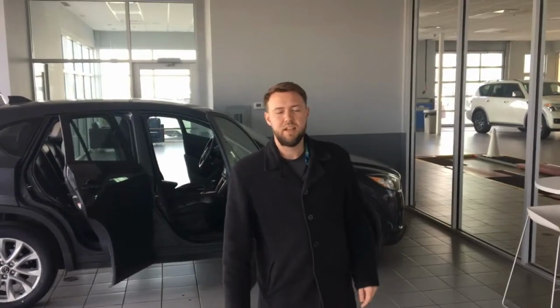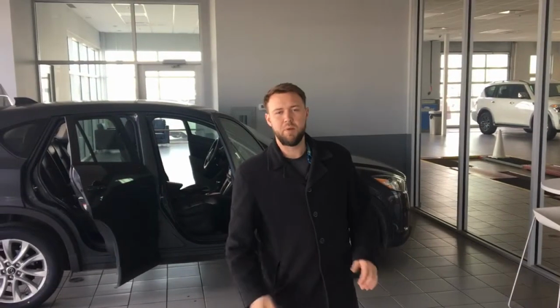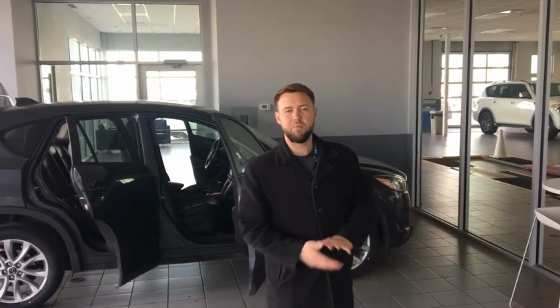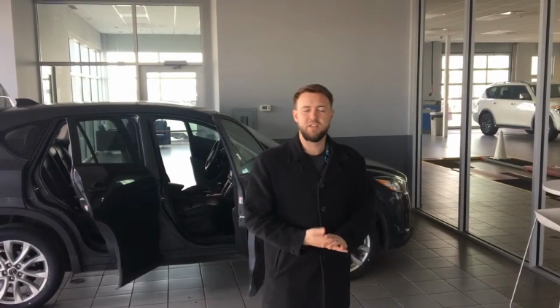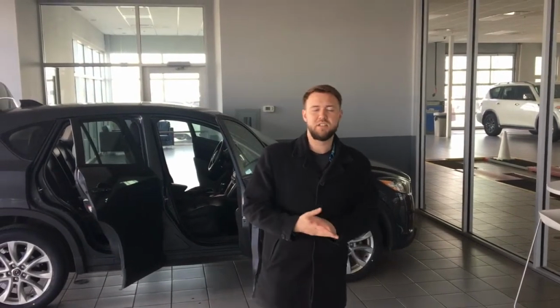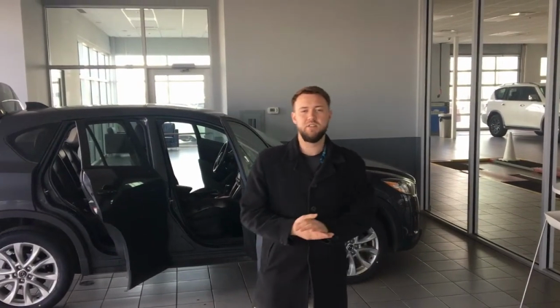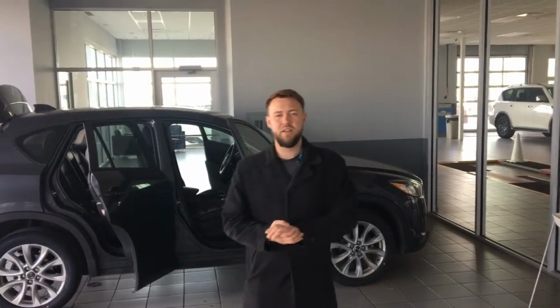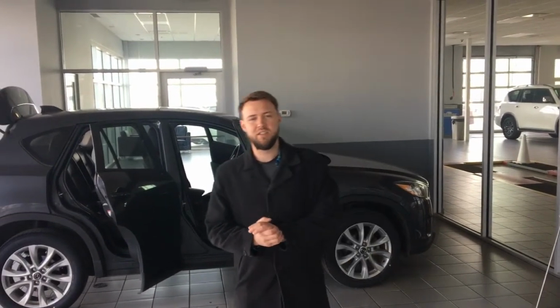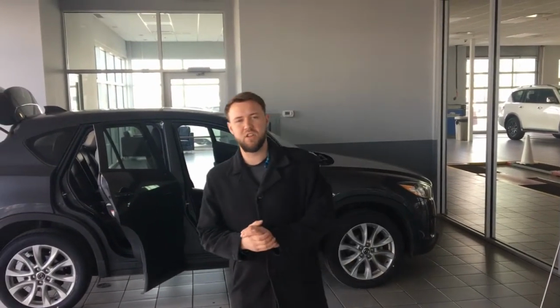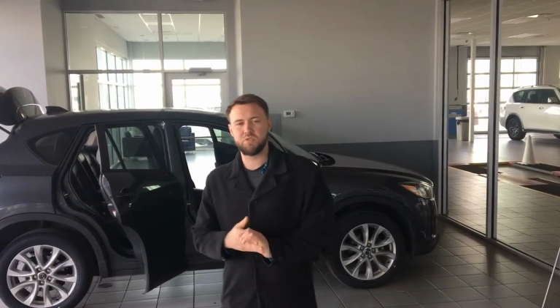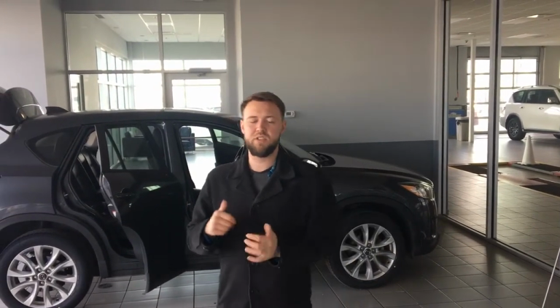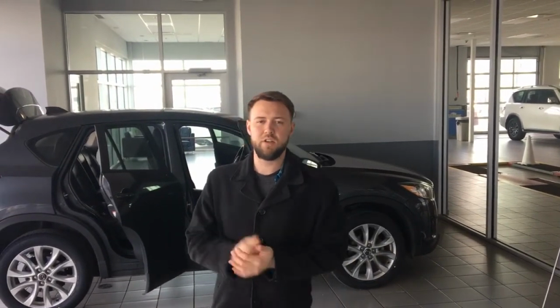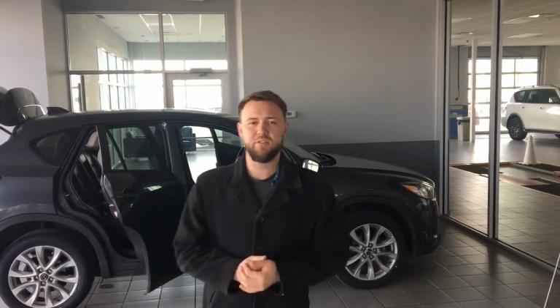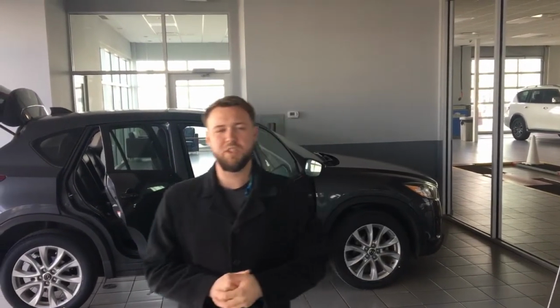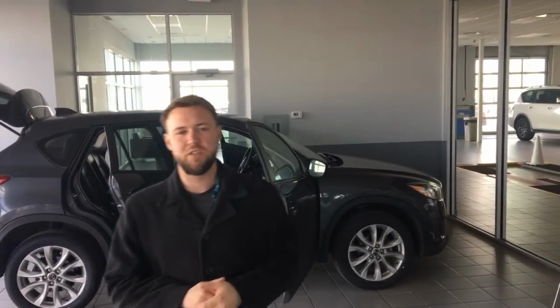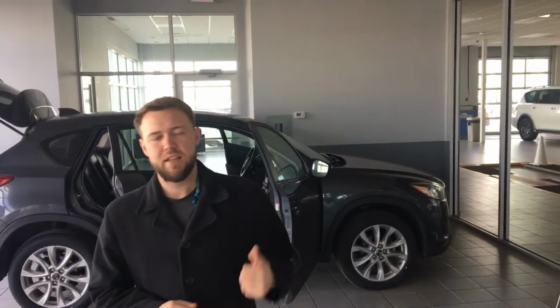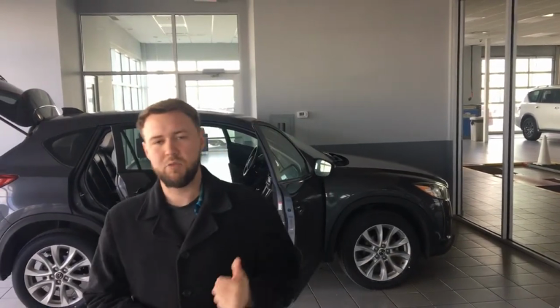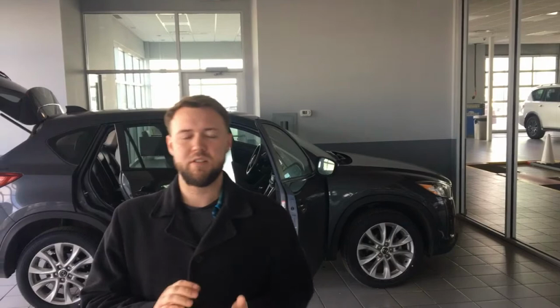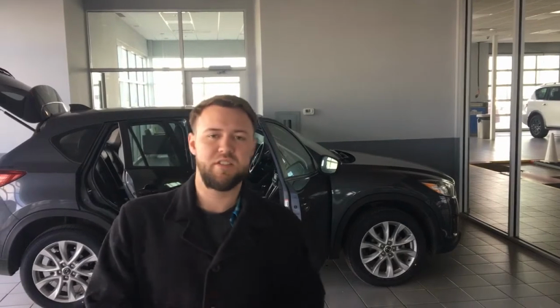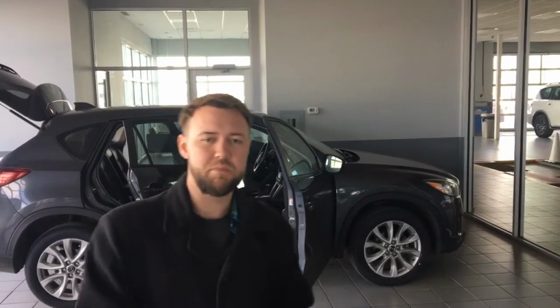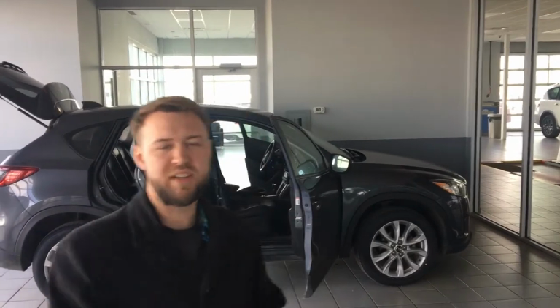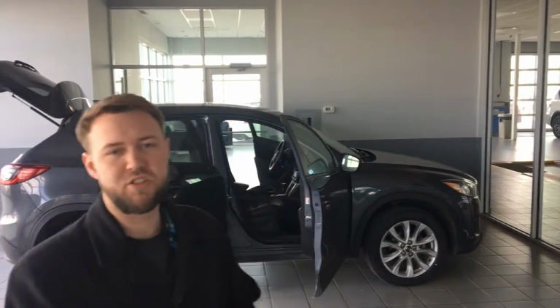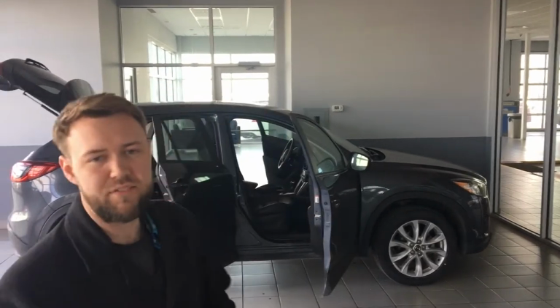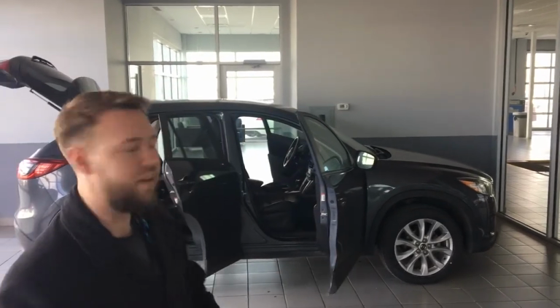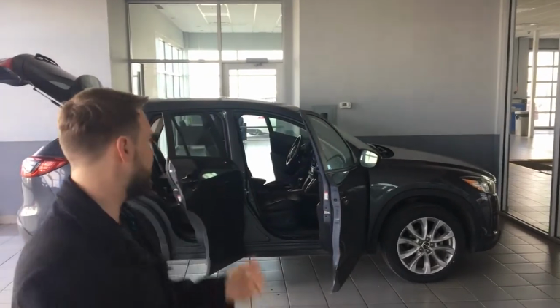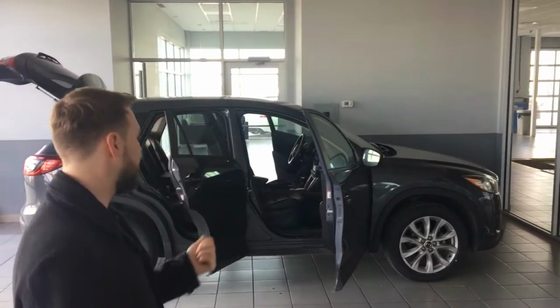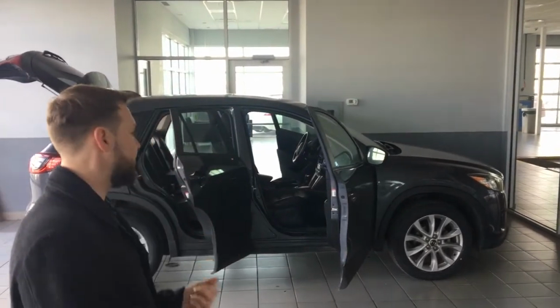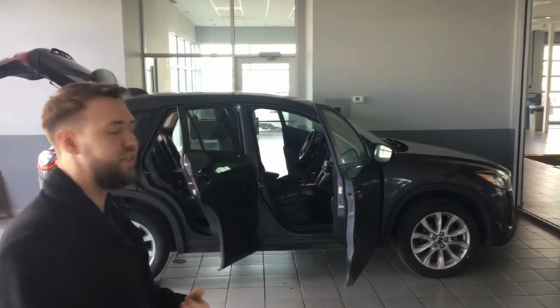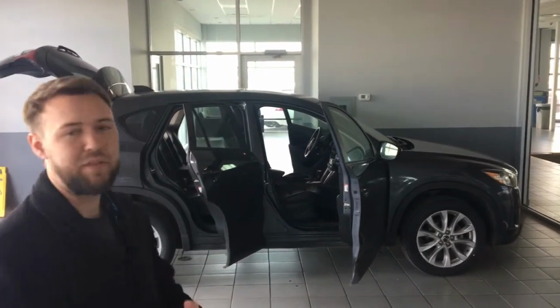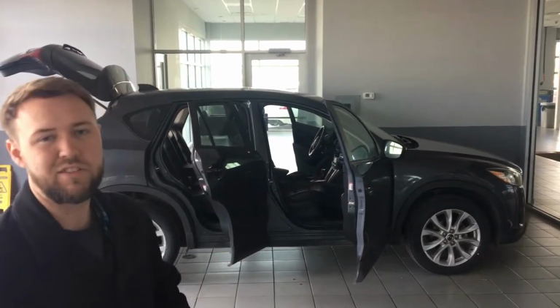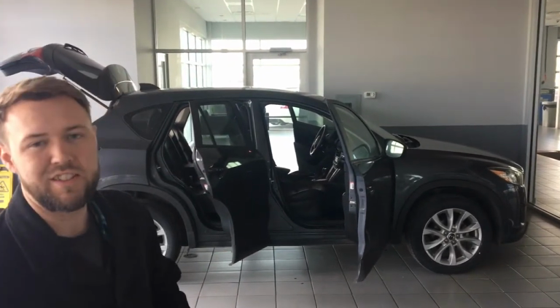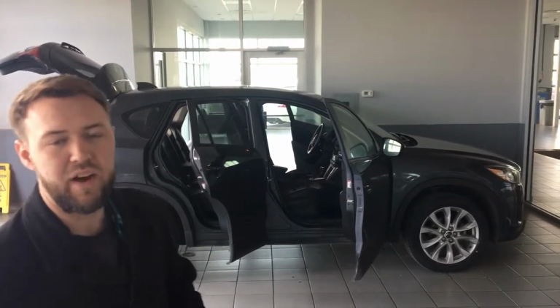Hey Mark, good morning. Jesse Dunn here at LA Nissan. Just received all your information — you wanted to see some pictures and everything on our 2015 Mazda CX-5.